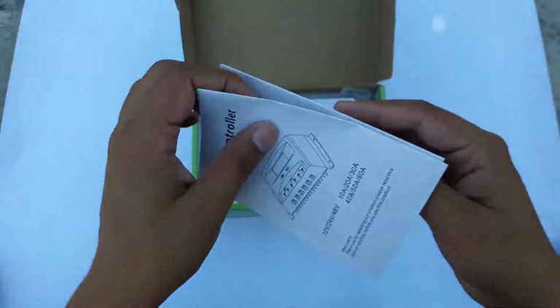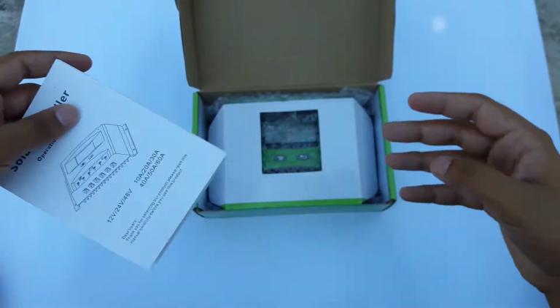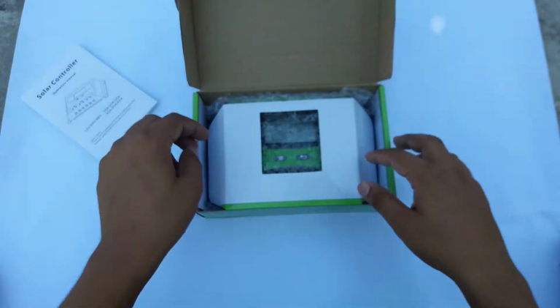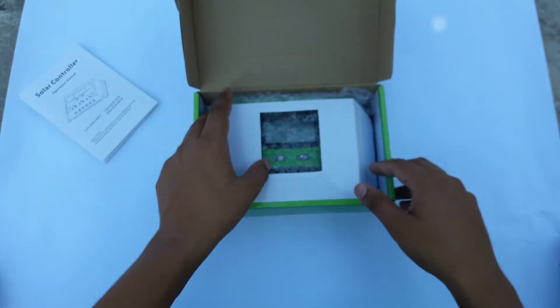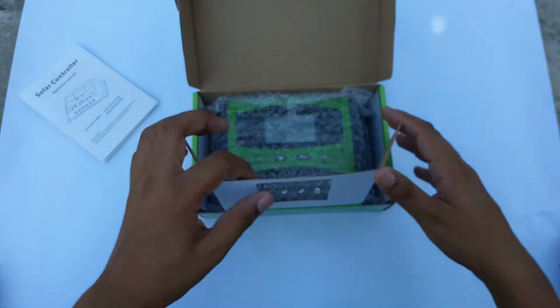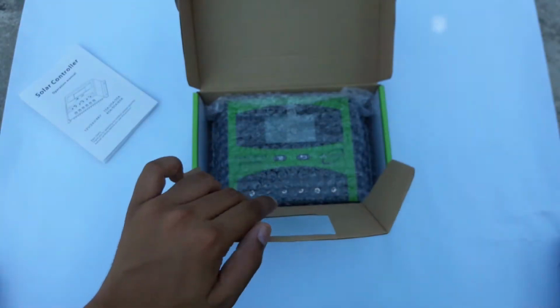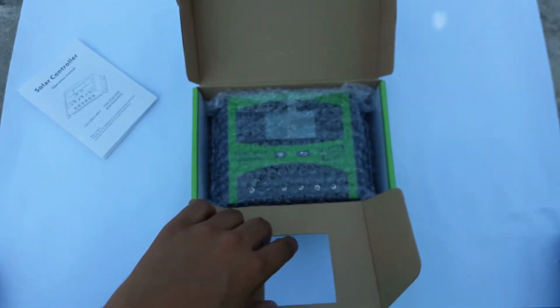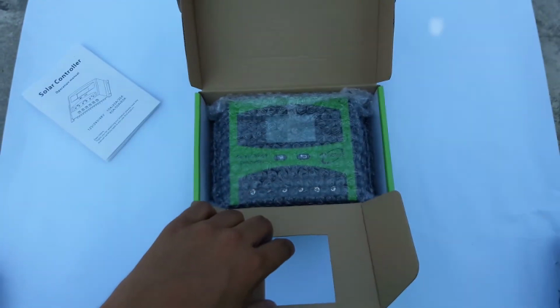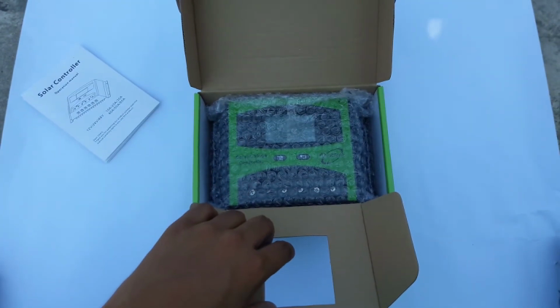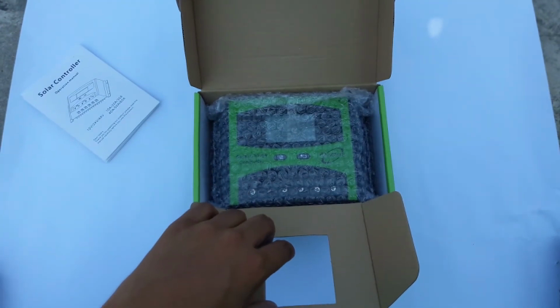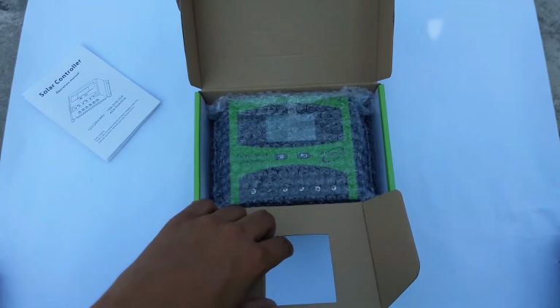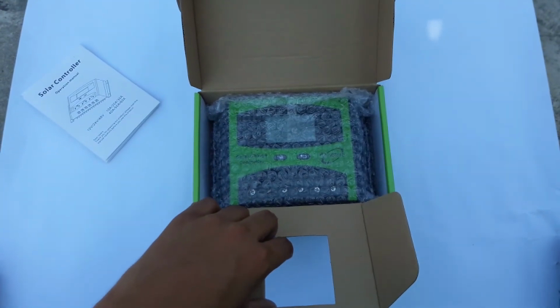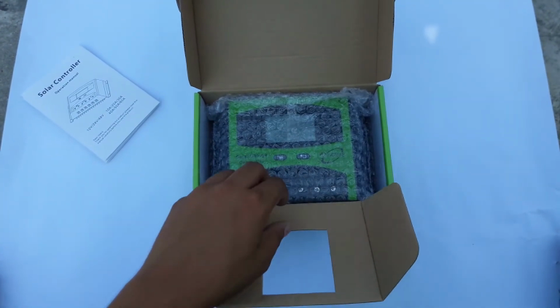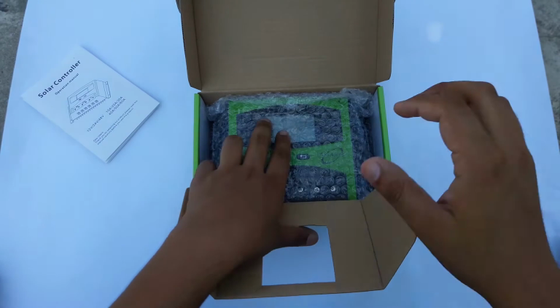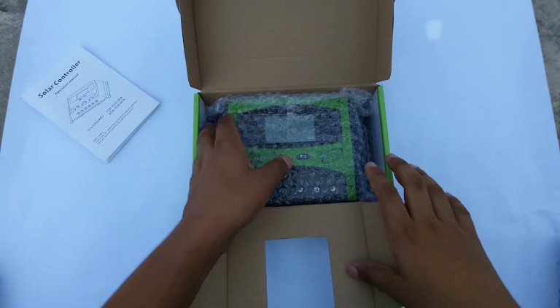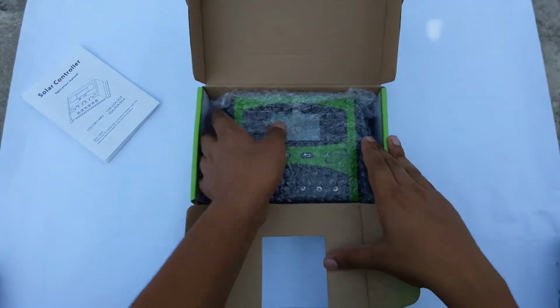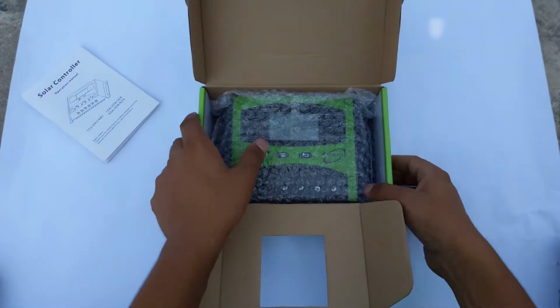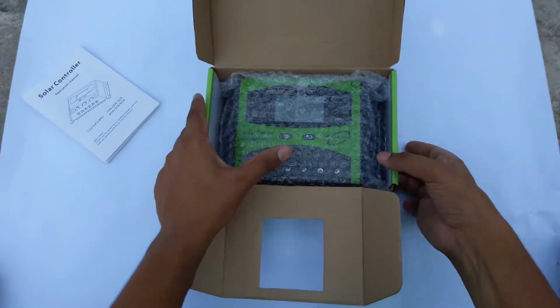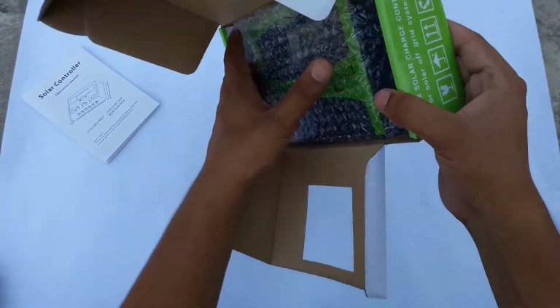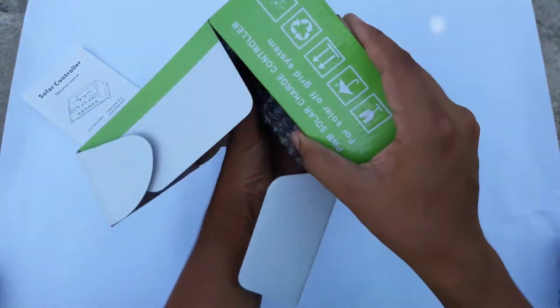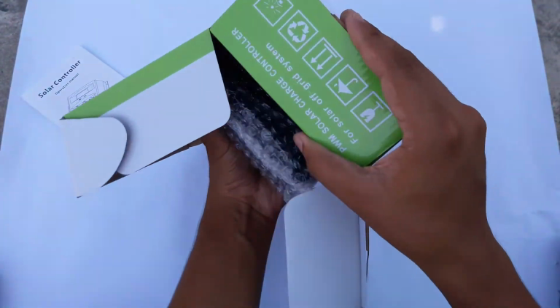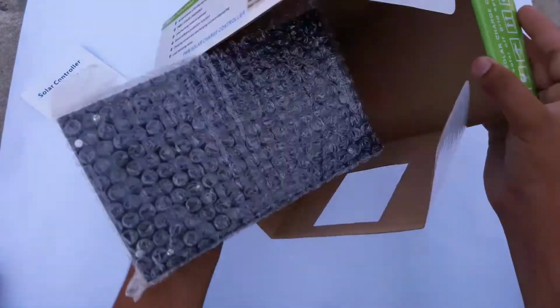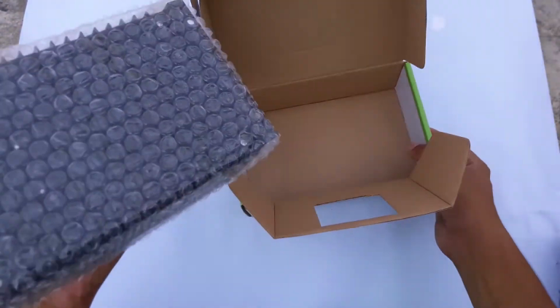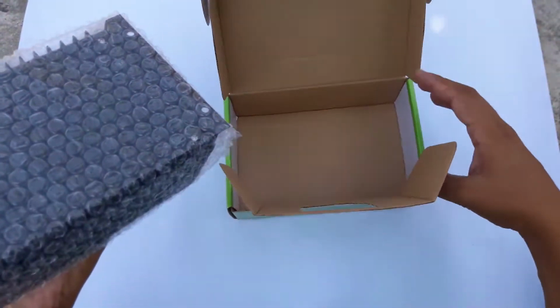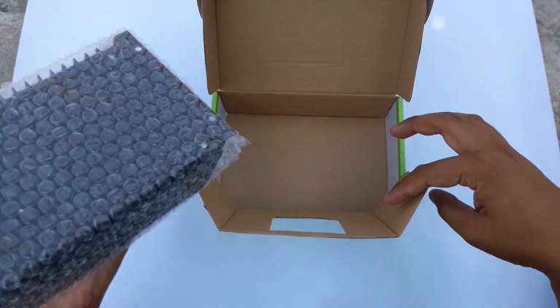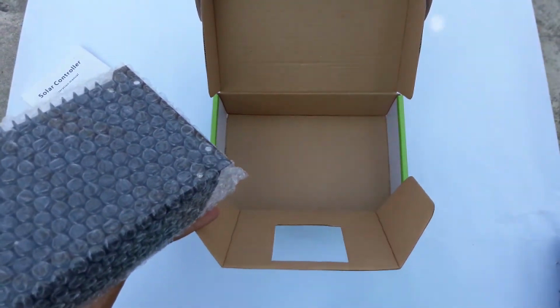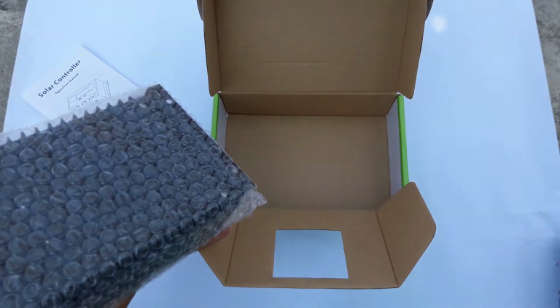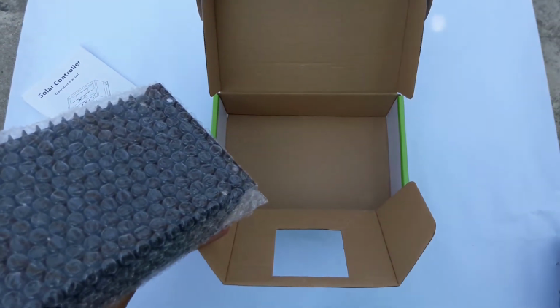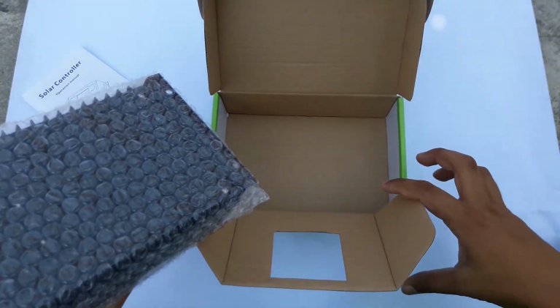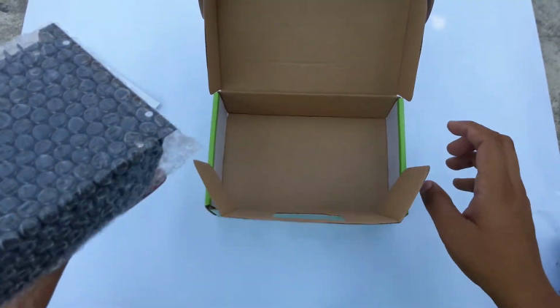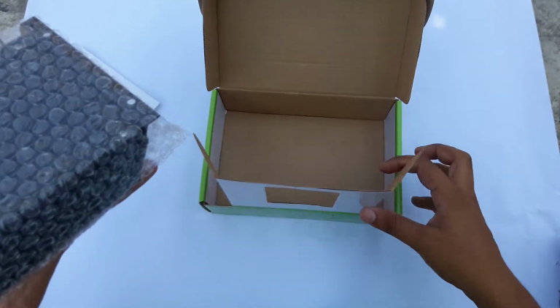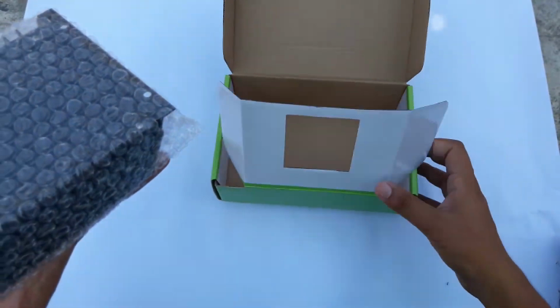Okay, the charge controller itself — just gently remove it out, and the box is empty, nothing else is inside.